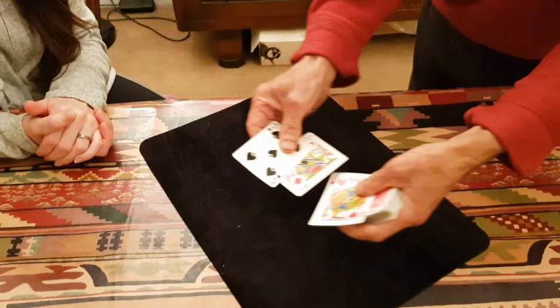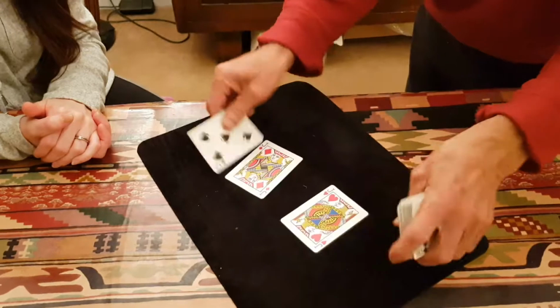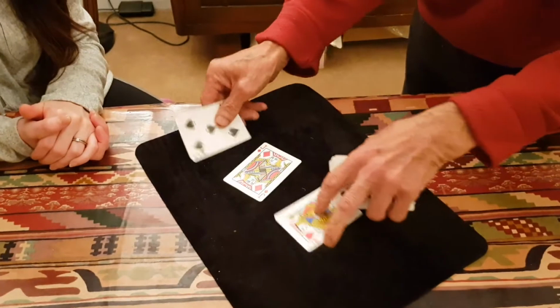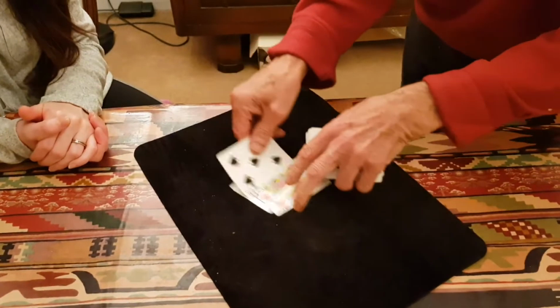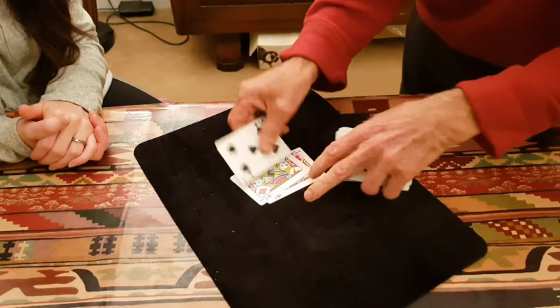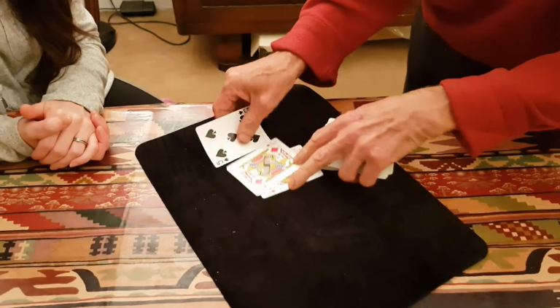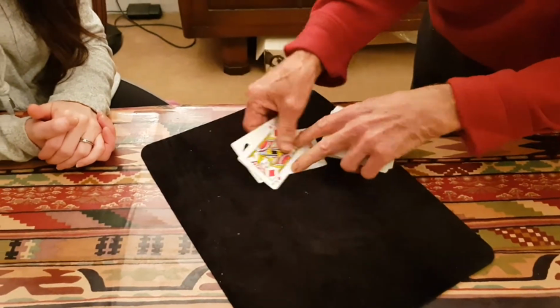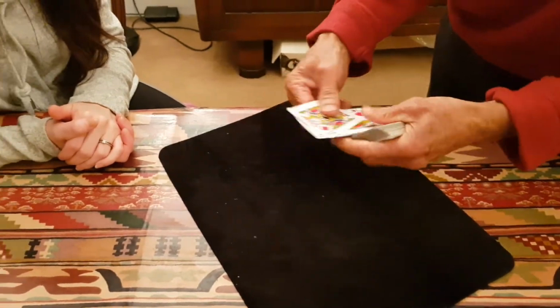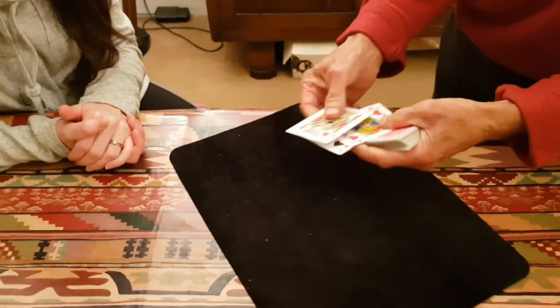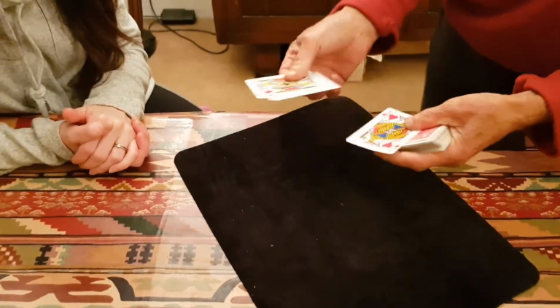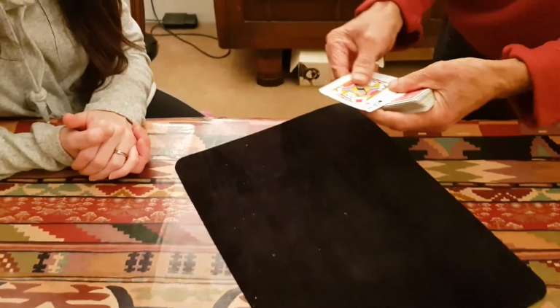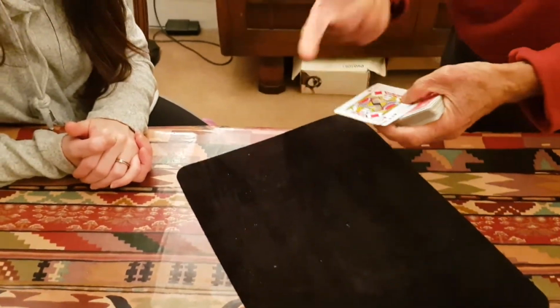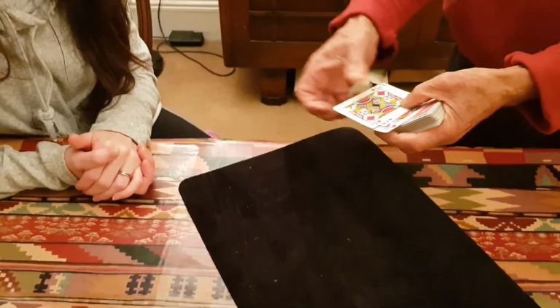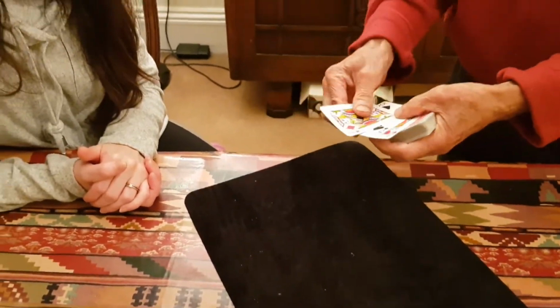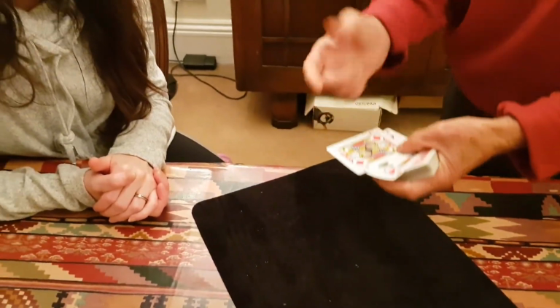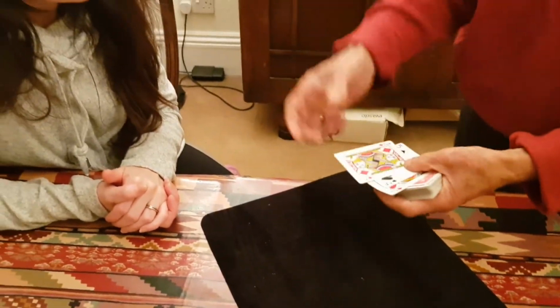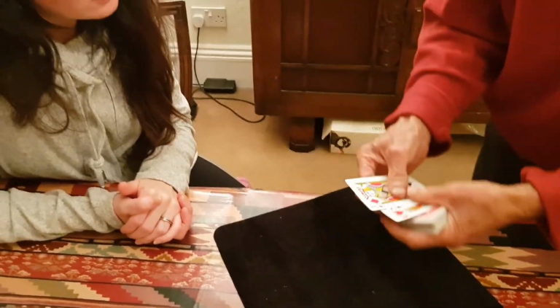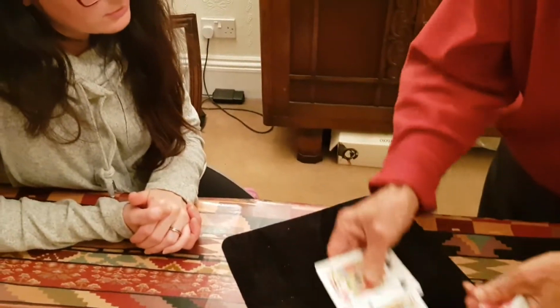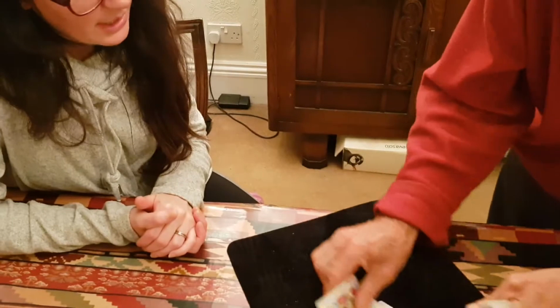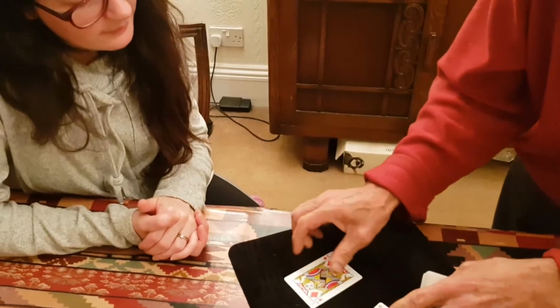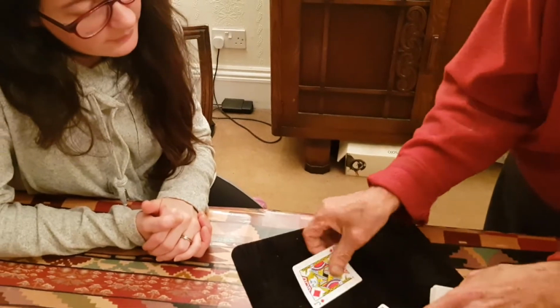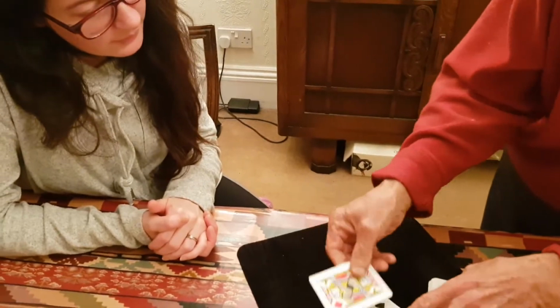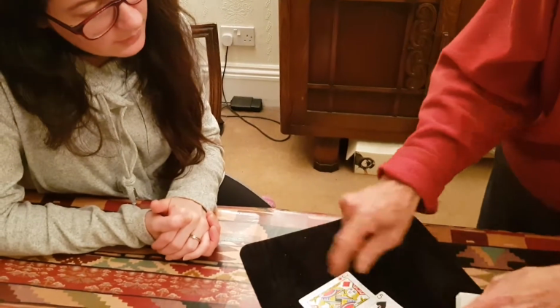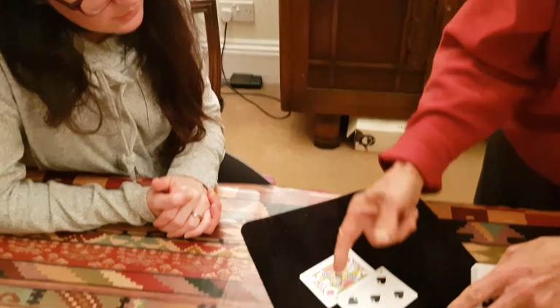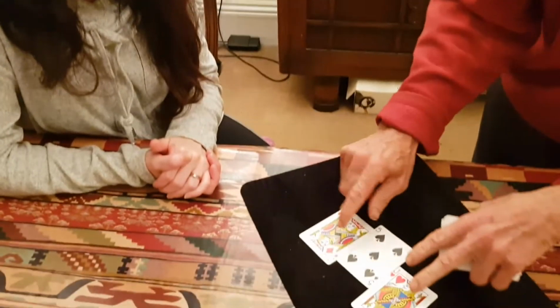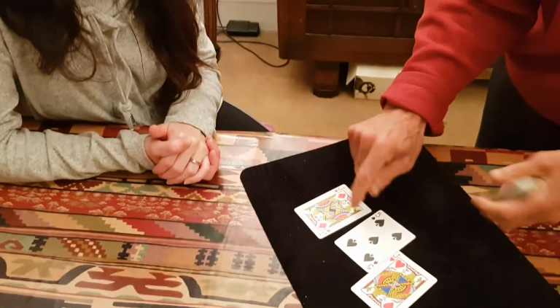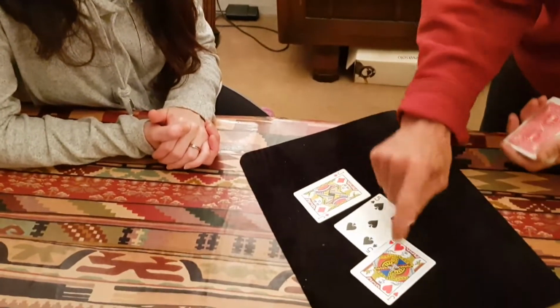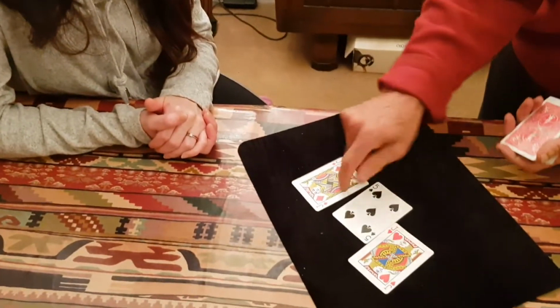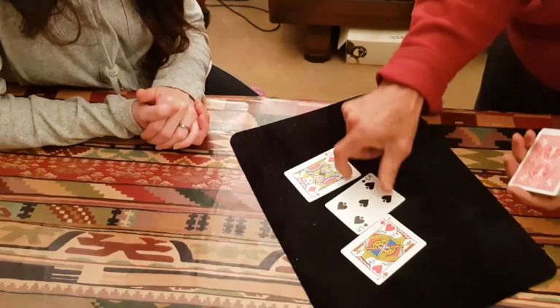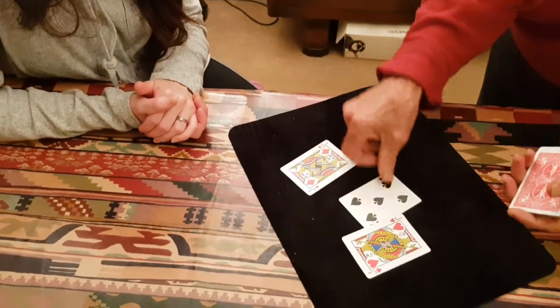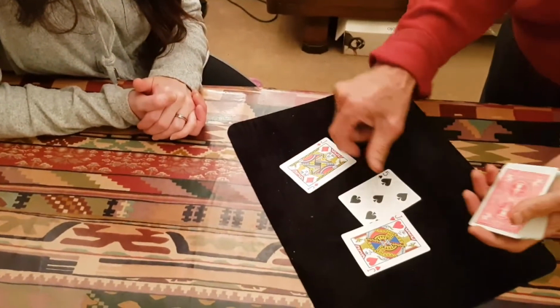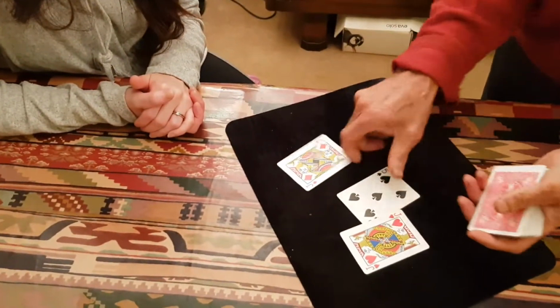So Lauren, two red jacks — this is called the 5-4-3-2-1 trick. So two red jacks and a five.